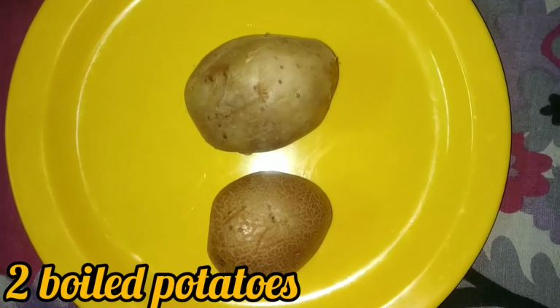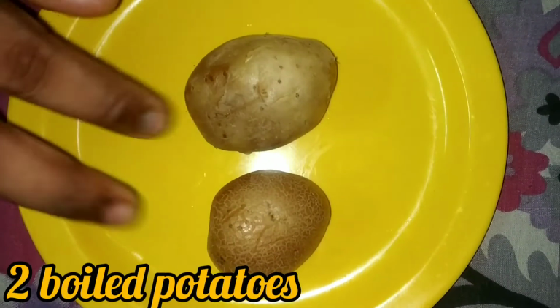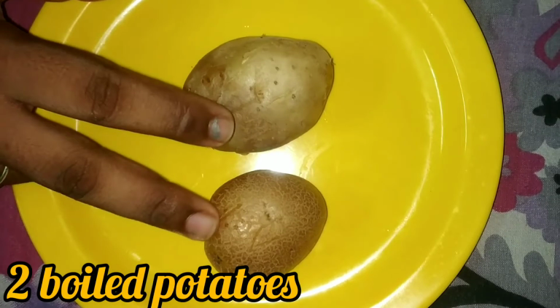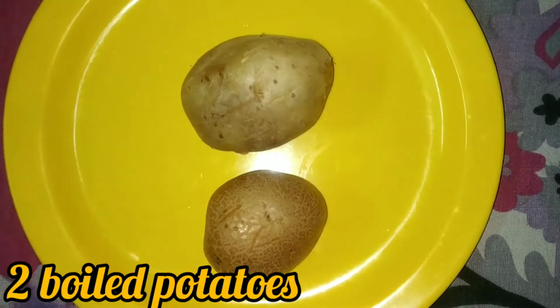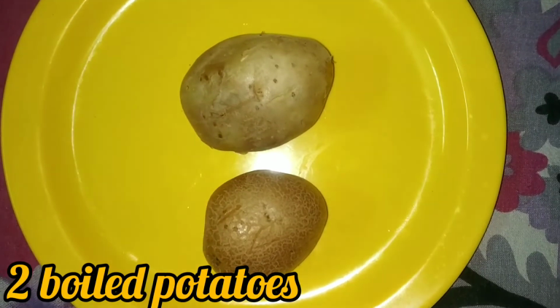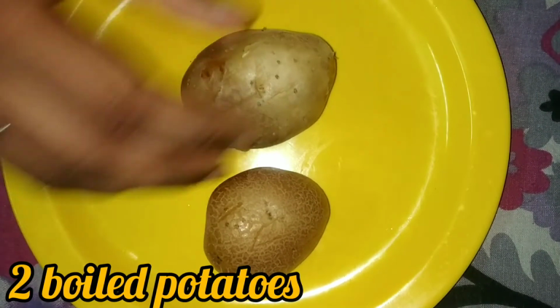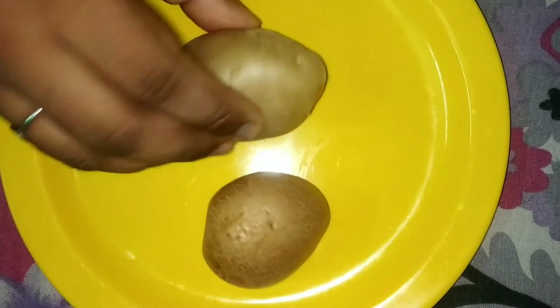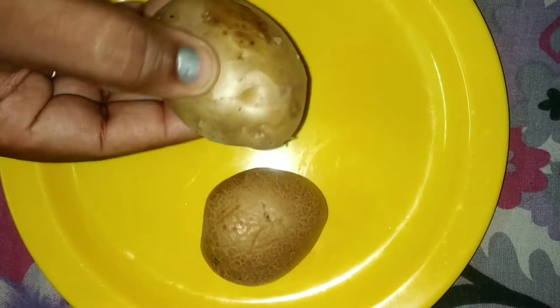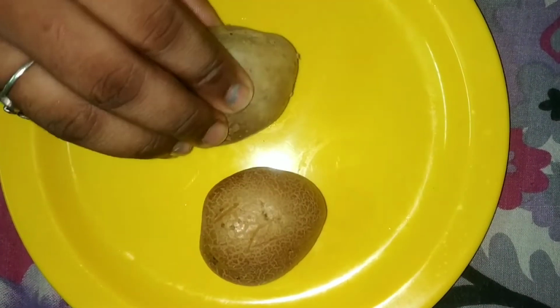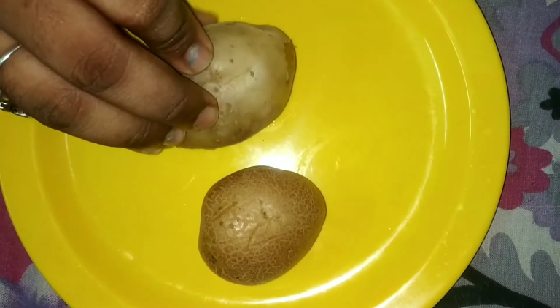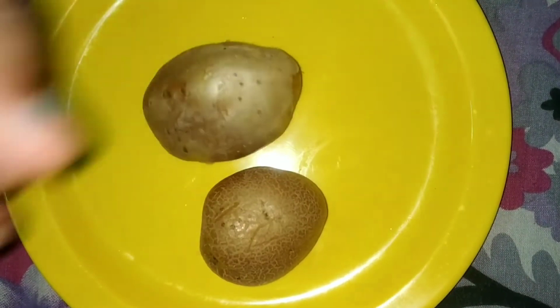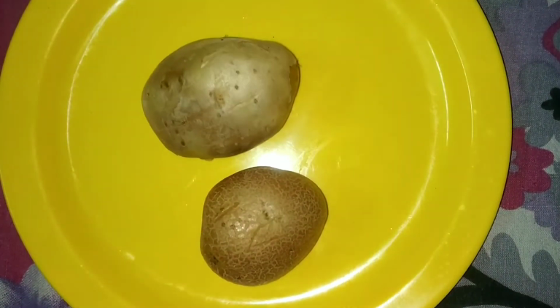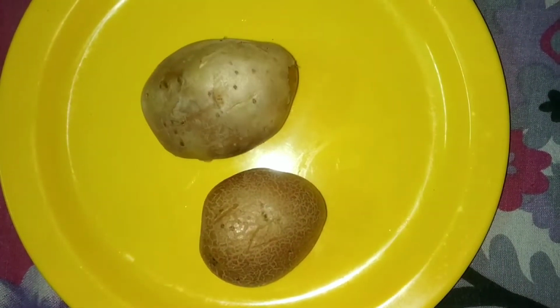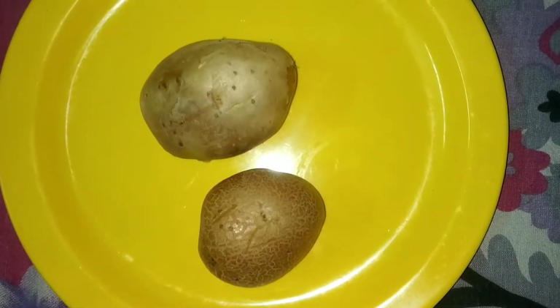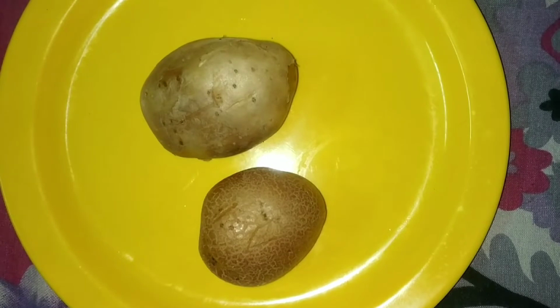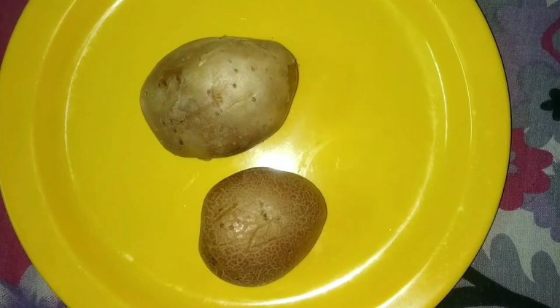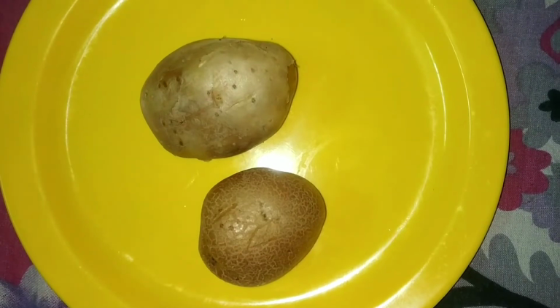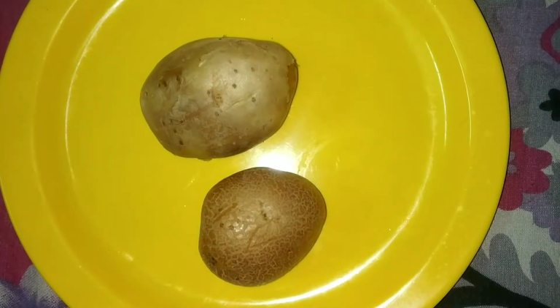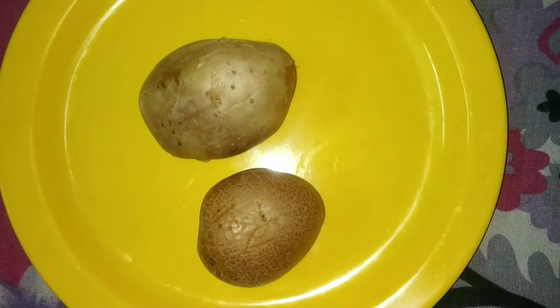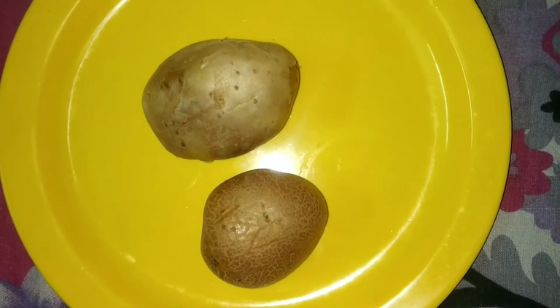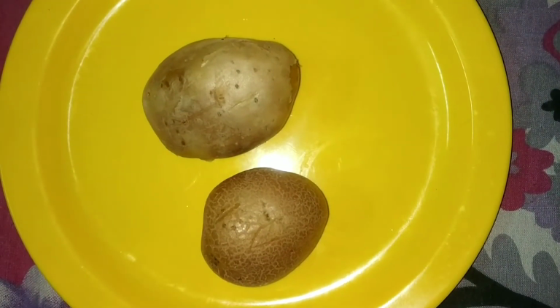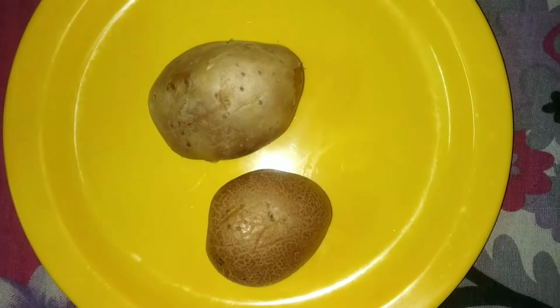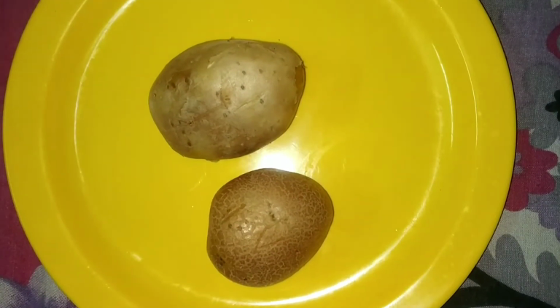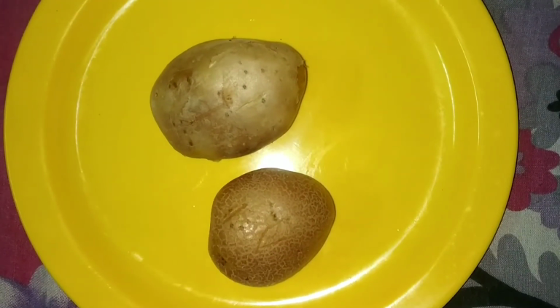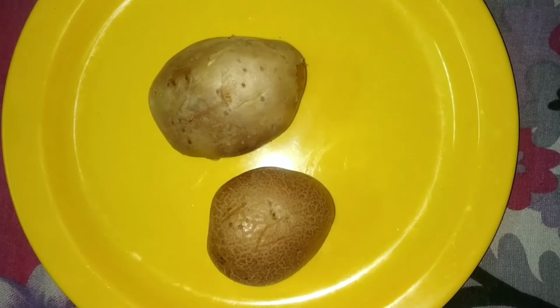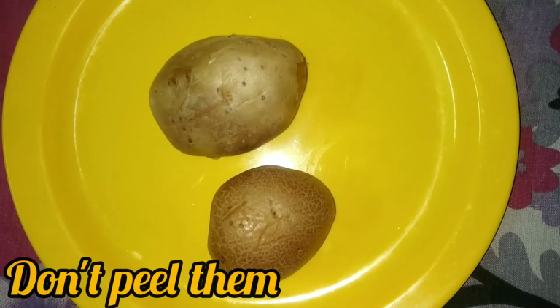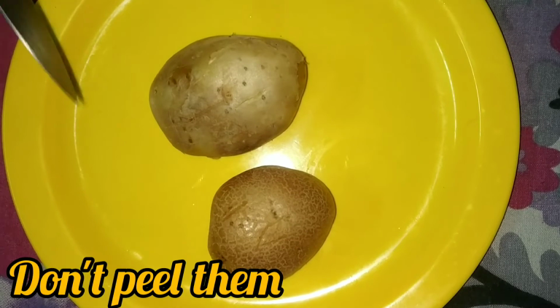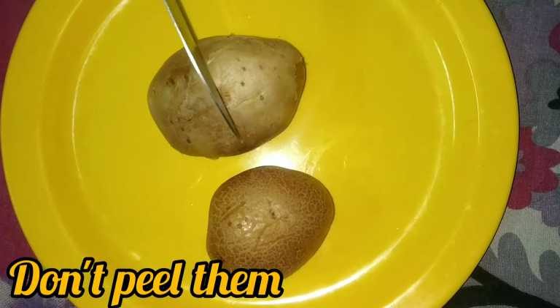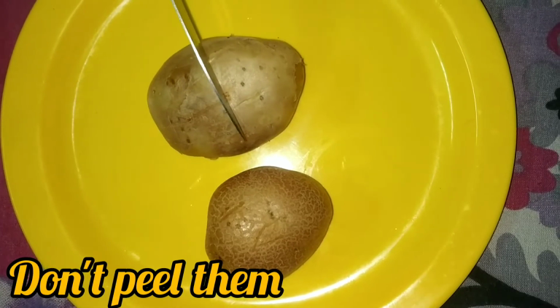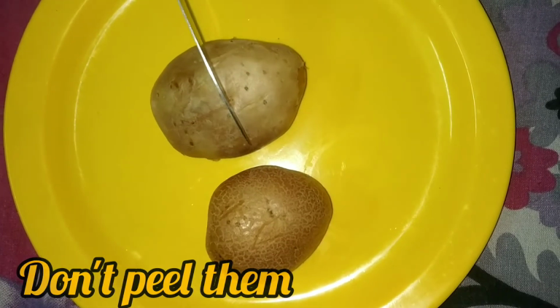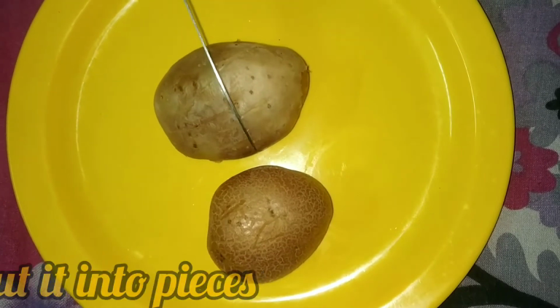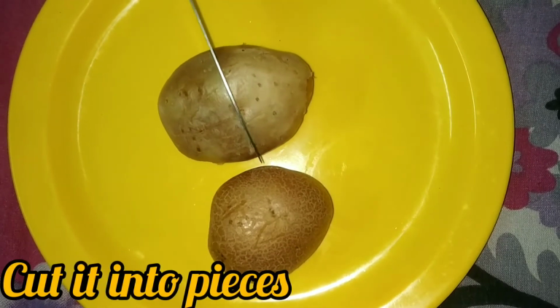Now, two medium size potatoes are boiled. You can use baby potatoes as well. Now let's boil the potatoes and cut the potatoes.